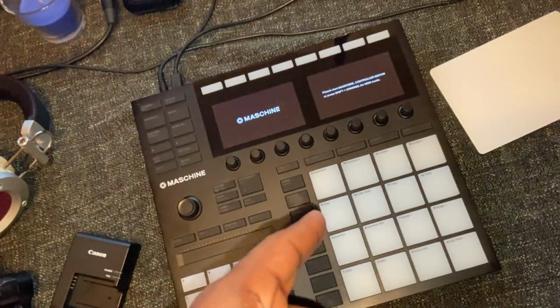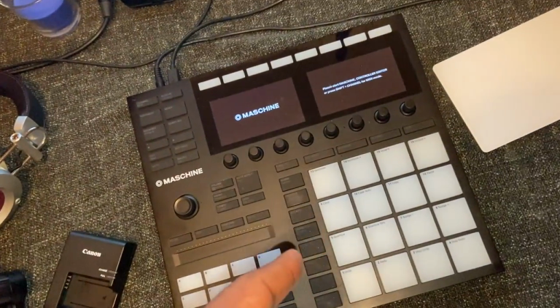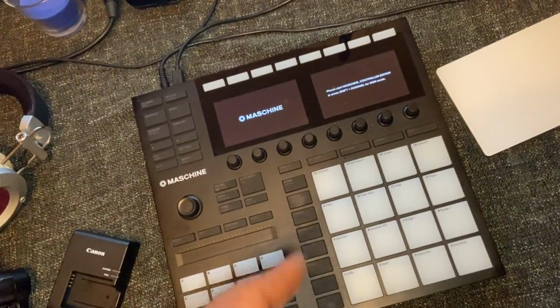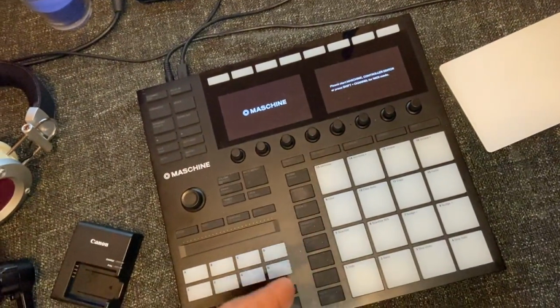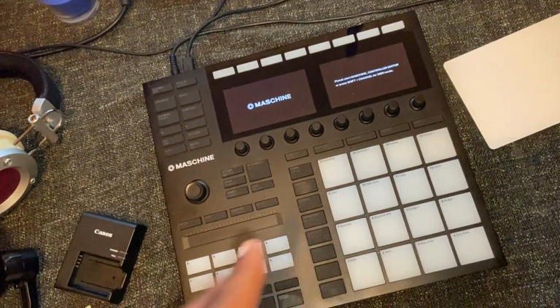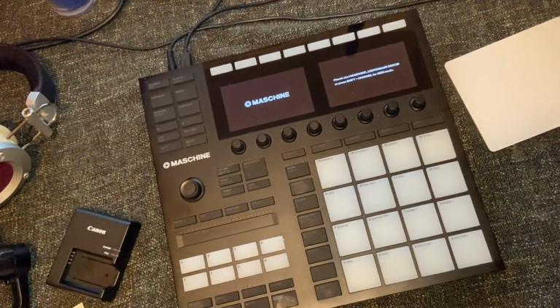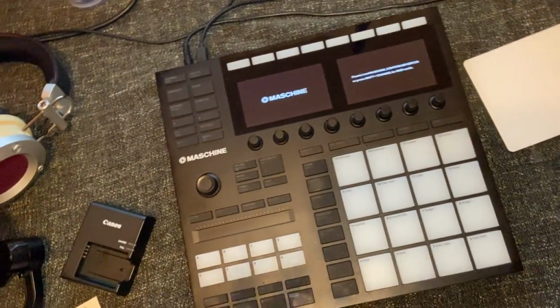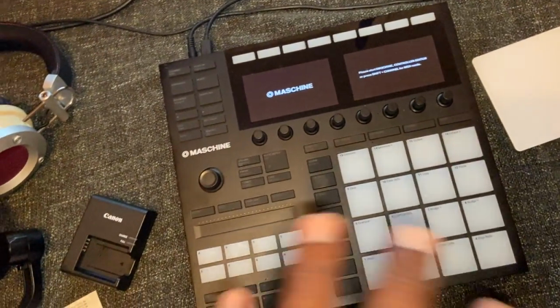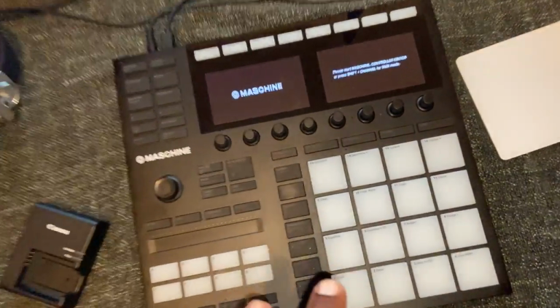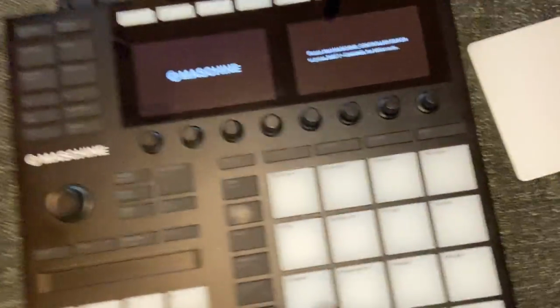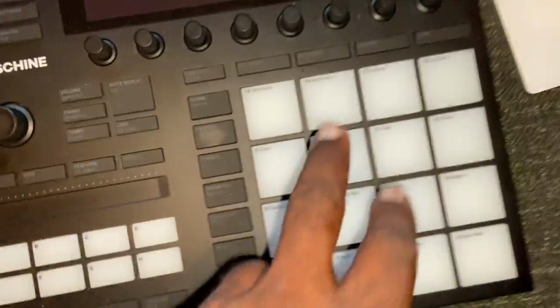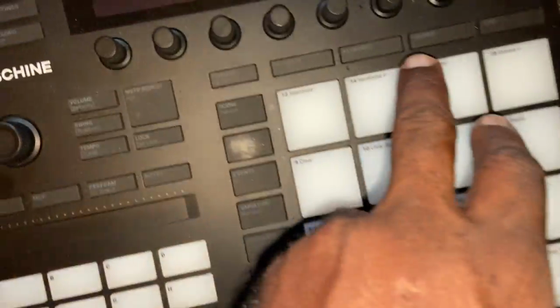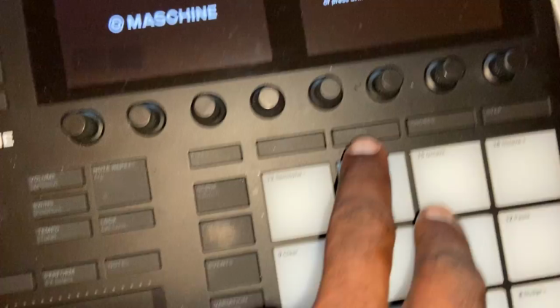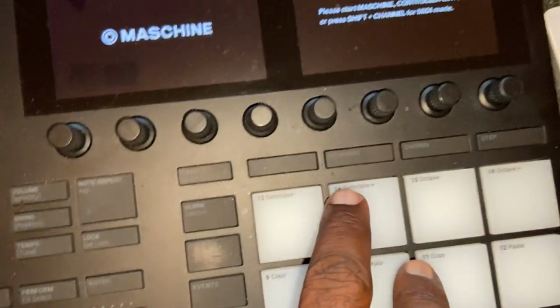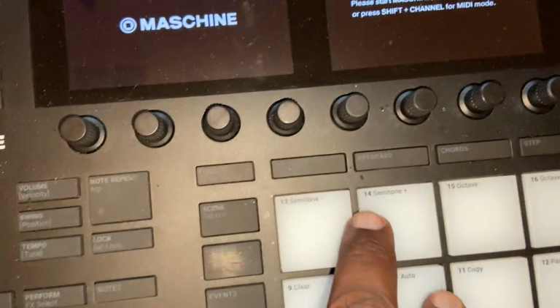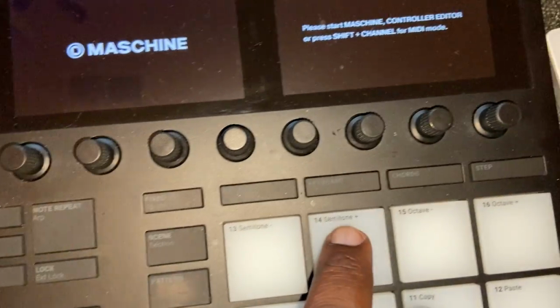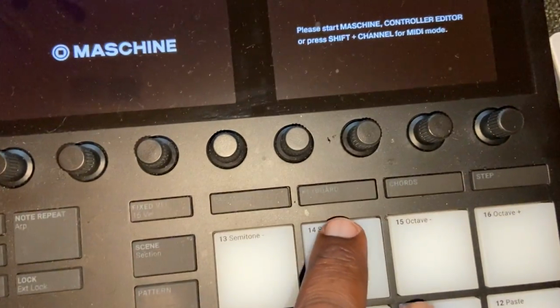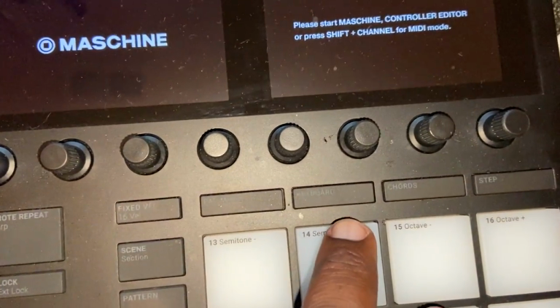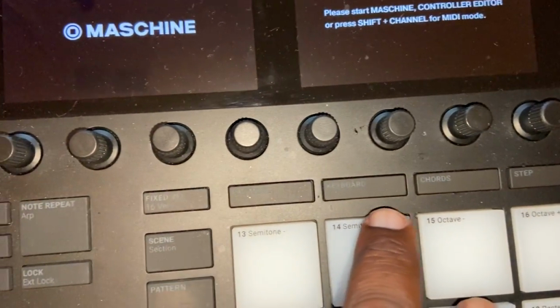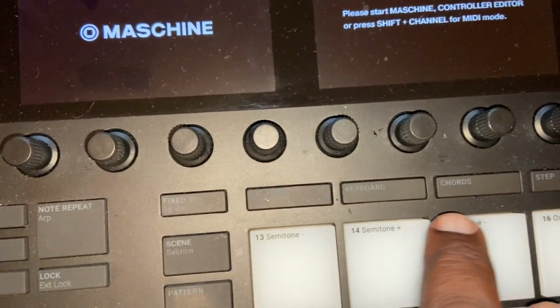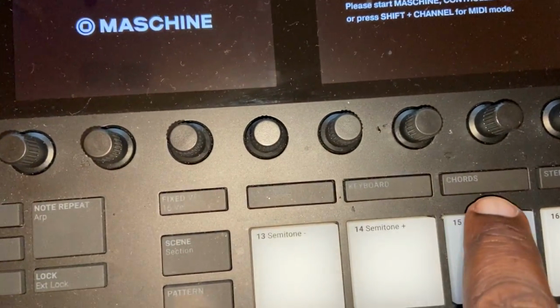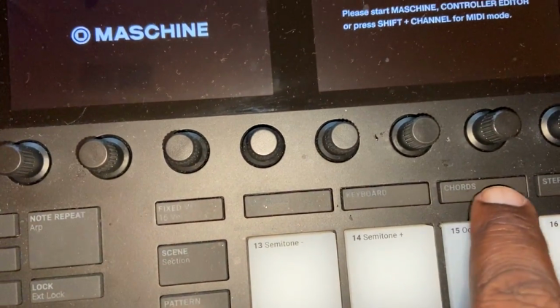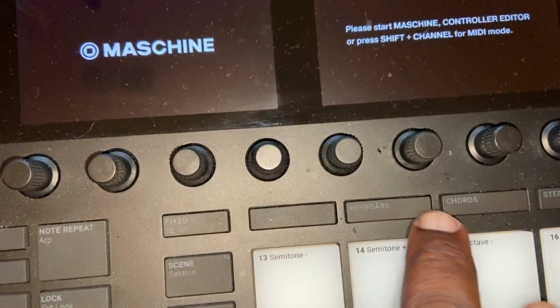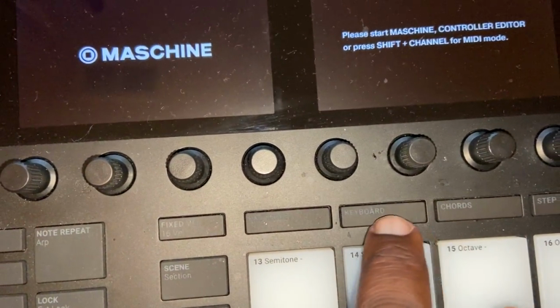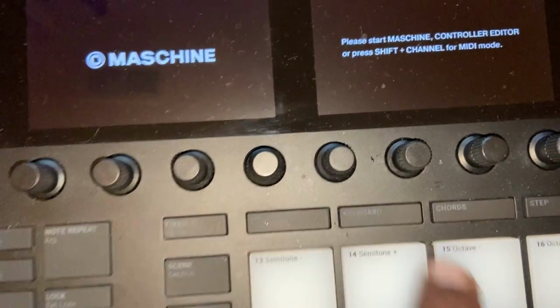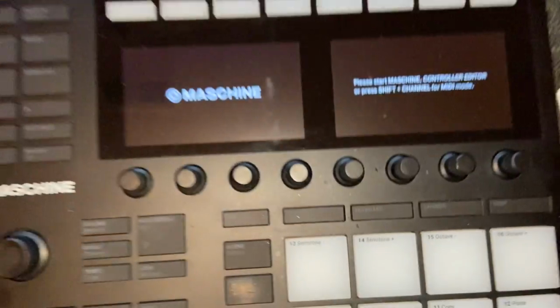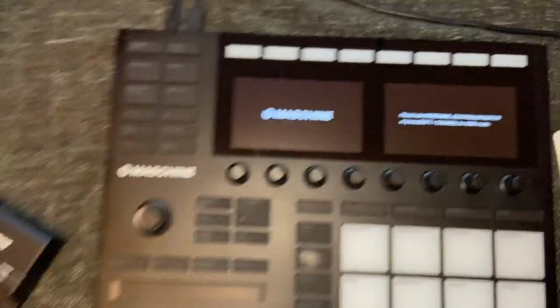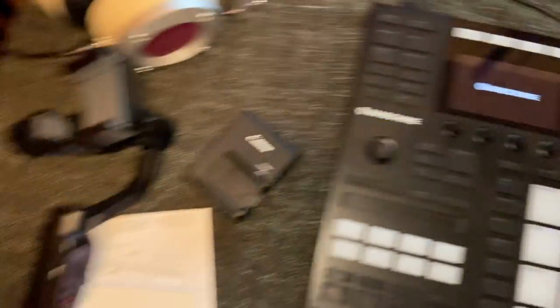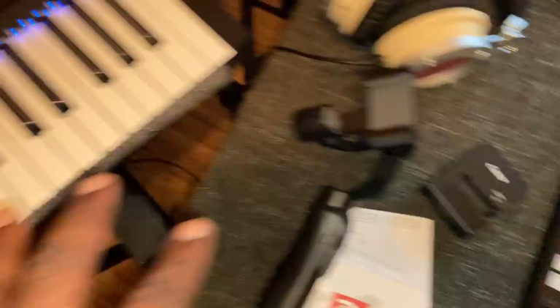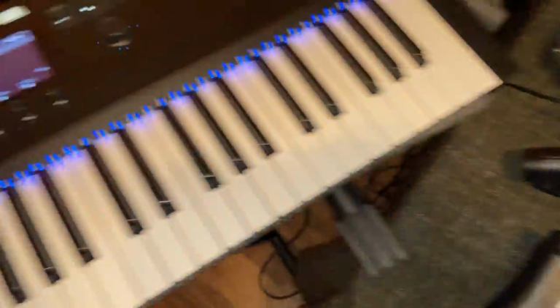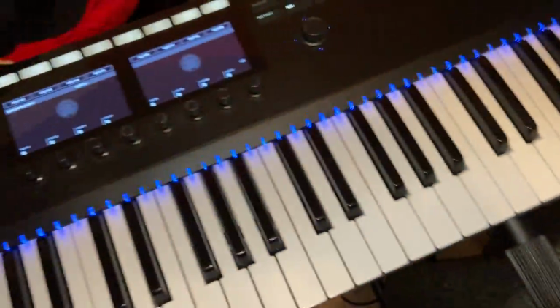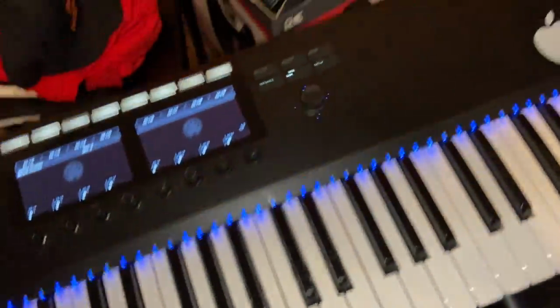Now the MK3 goes into keyboard mode, as you can see right here. I'm trying to light it up for you. It goes into chords and keyboard mode — it's a beast — but ain't nothing like playing out your keys.